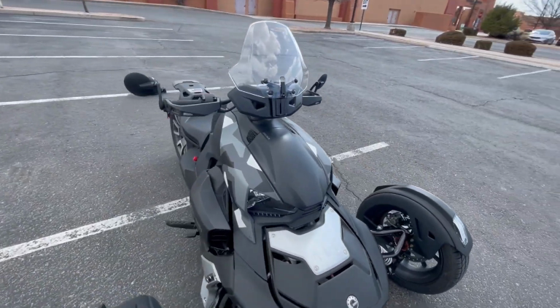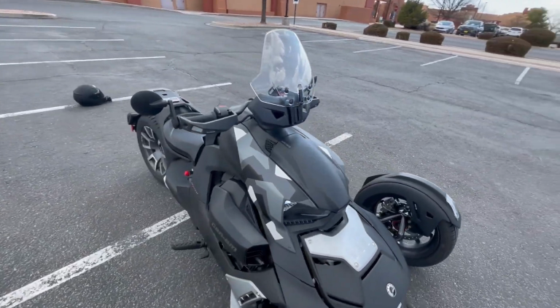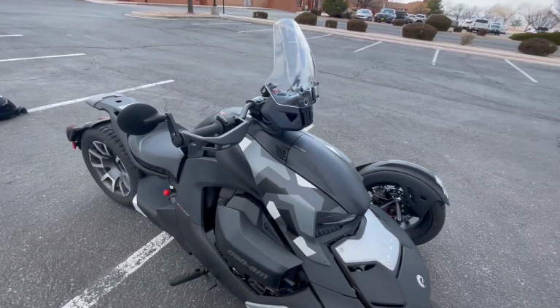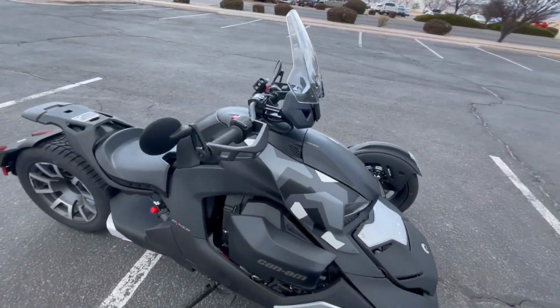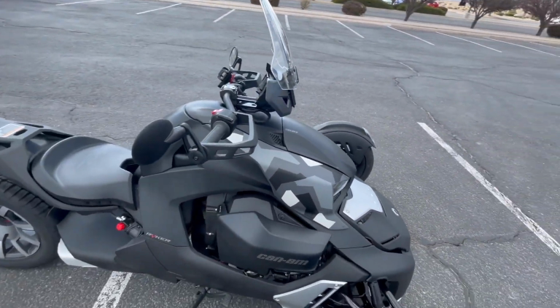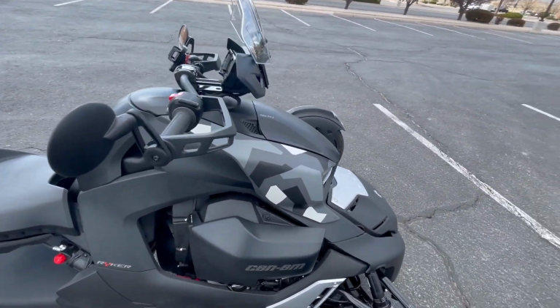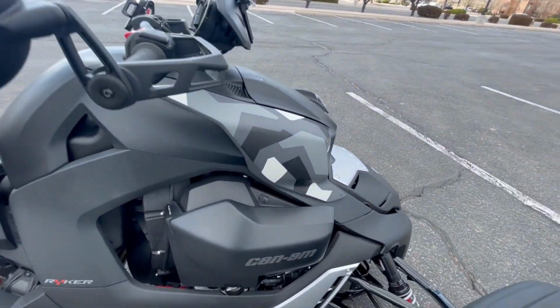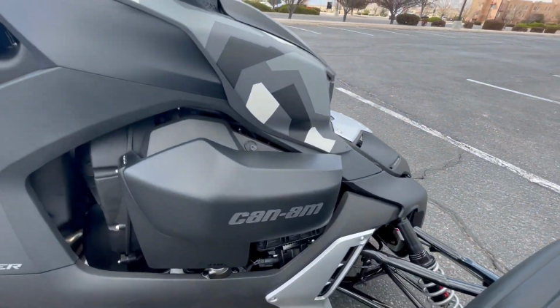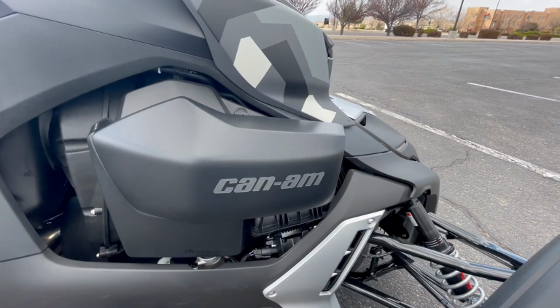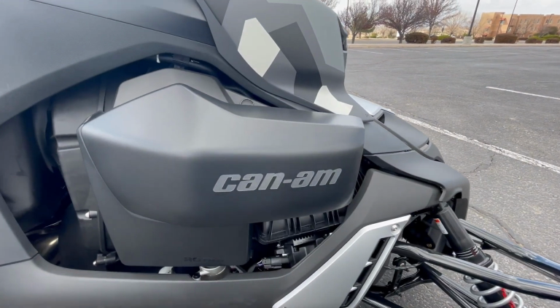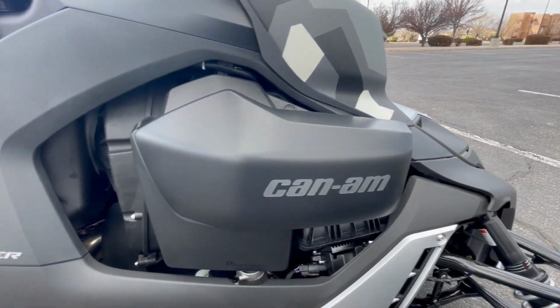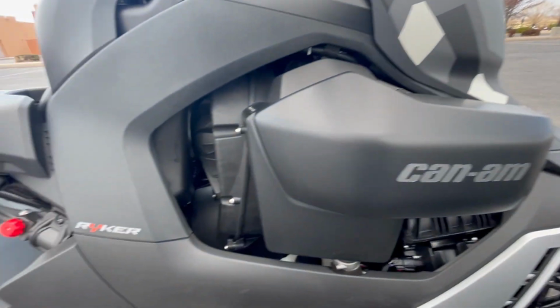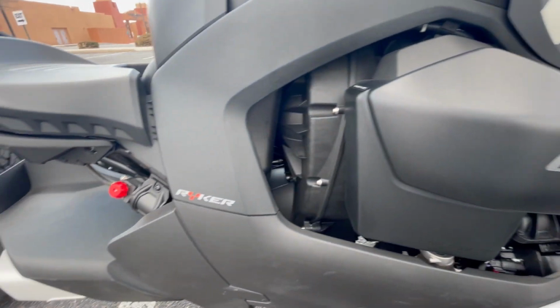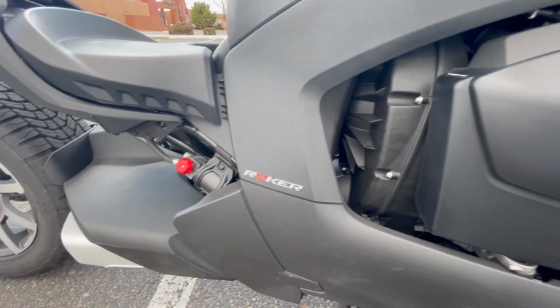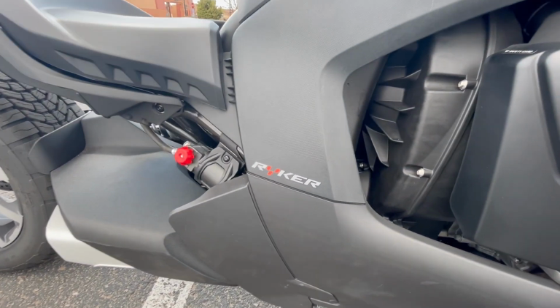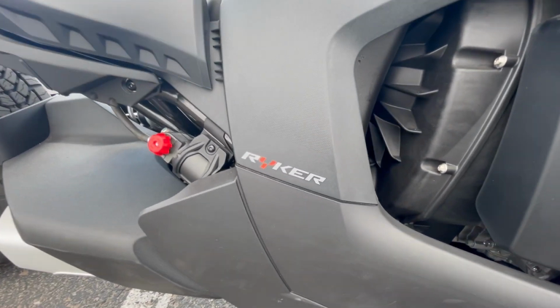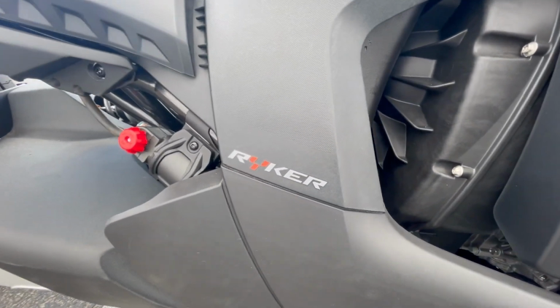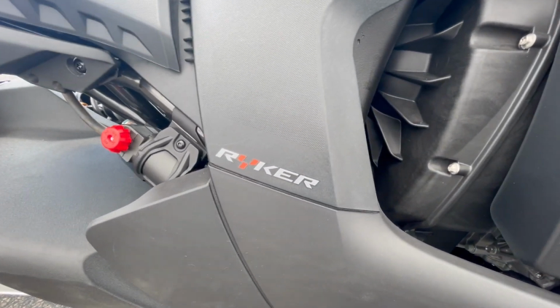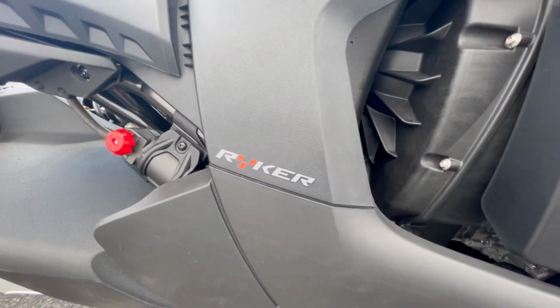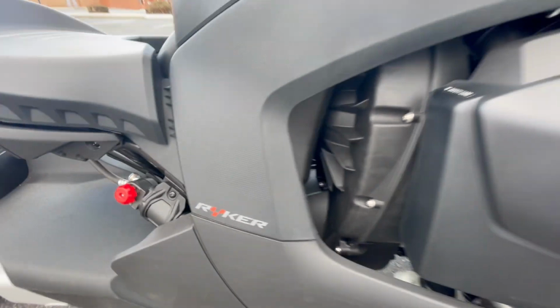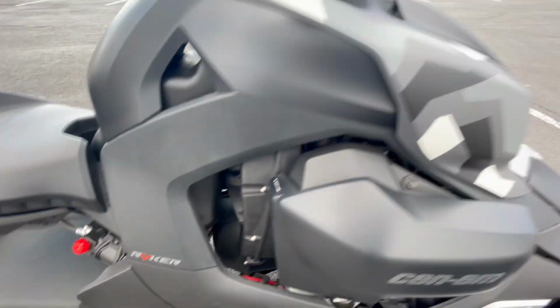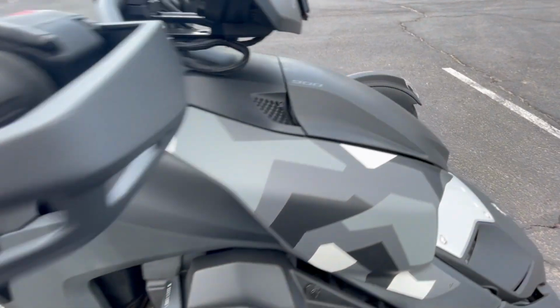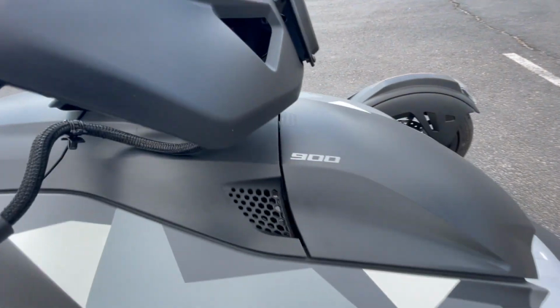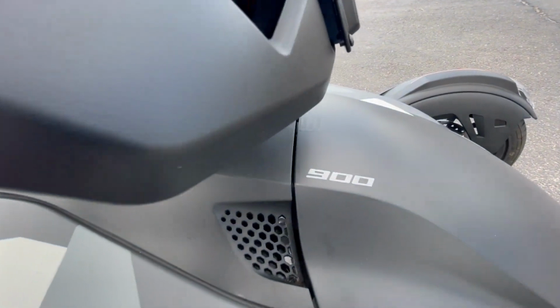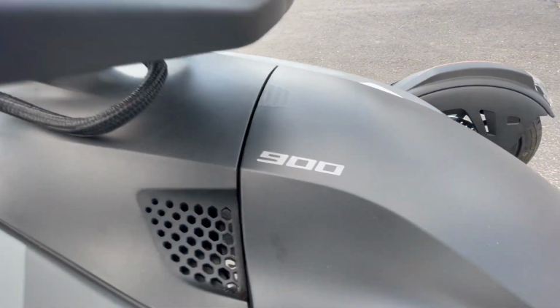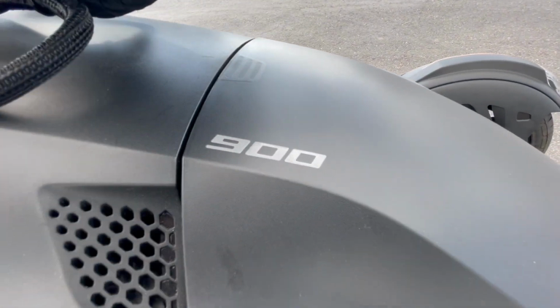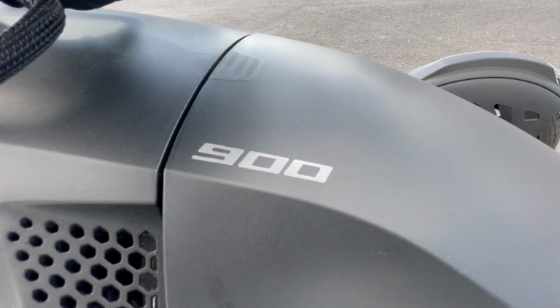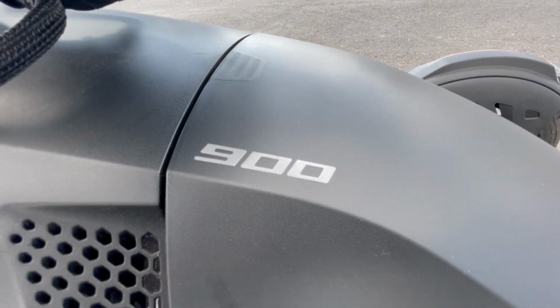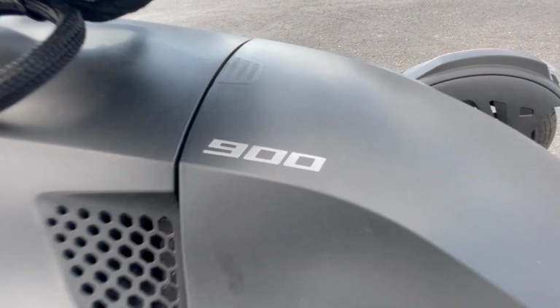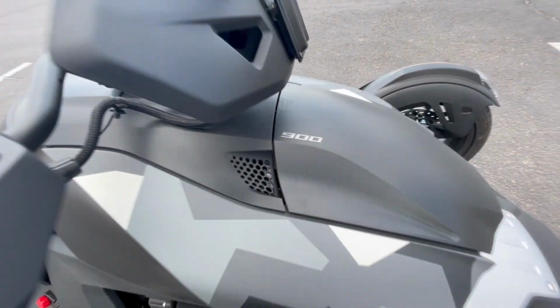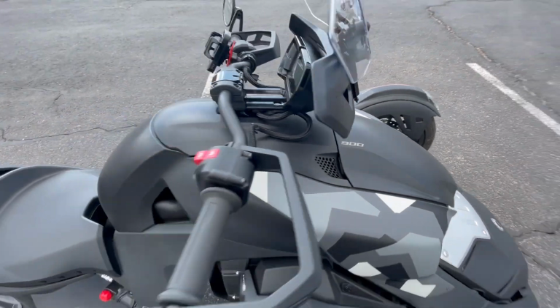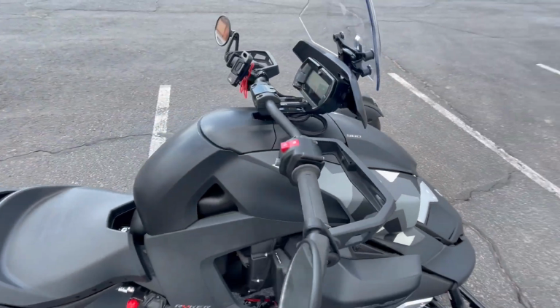The Riker Rally Edition comes with a 900cc Rotax 3-cylinder engine that produces 82 horsepower. With three ride modes — Eco, Sport, and Rally — you'll have no problem navigating city streets or drifting on loose roads.